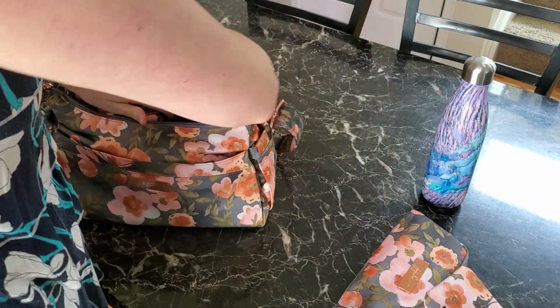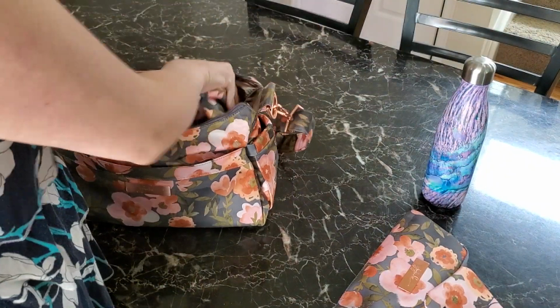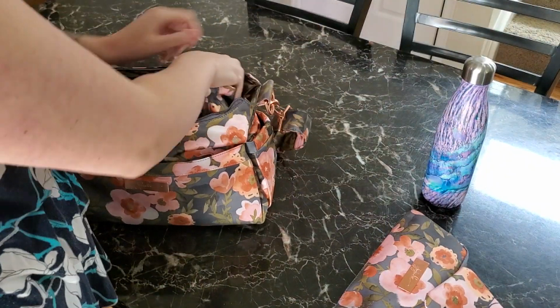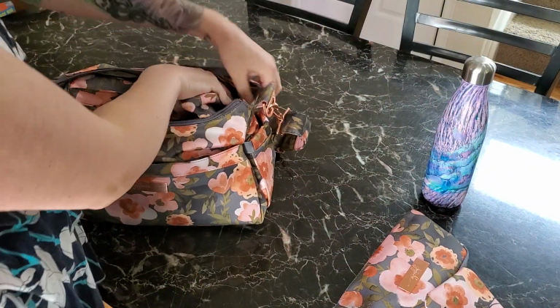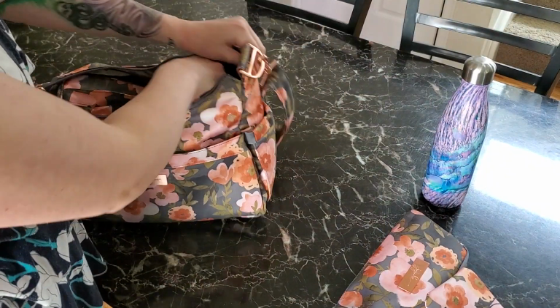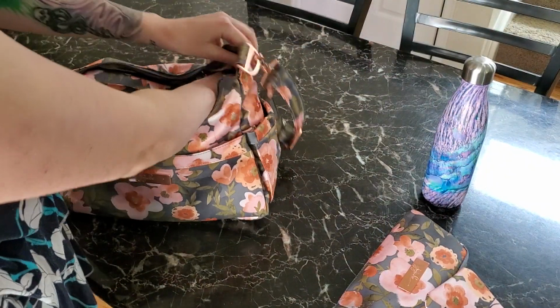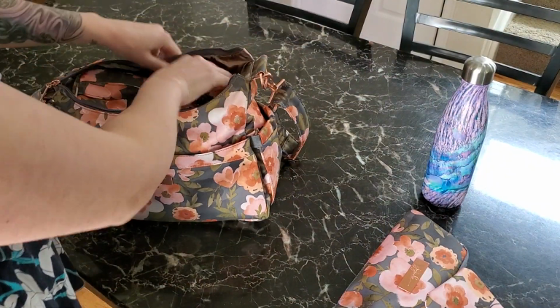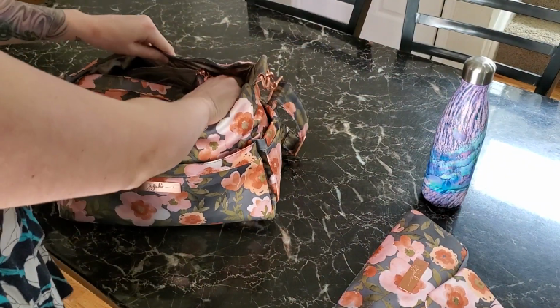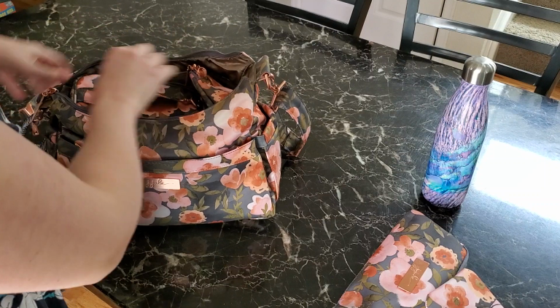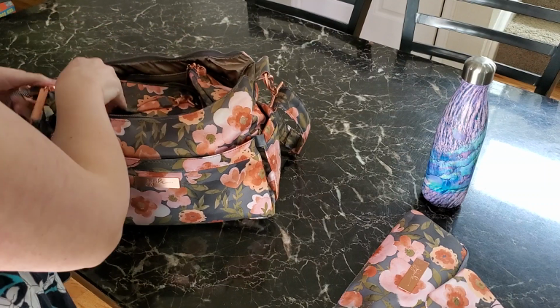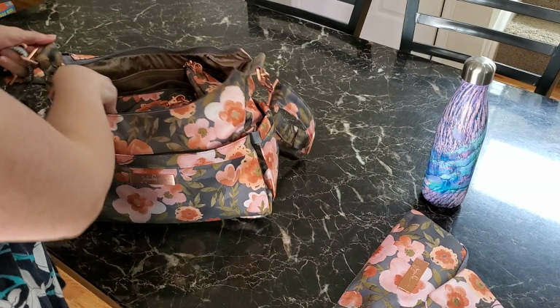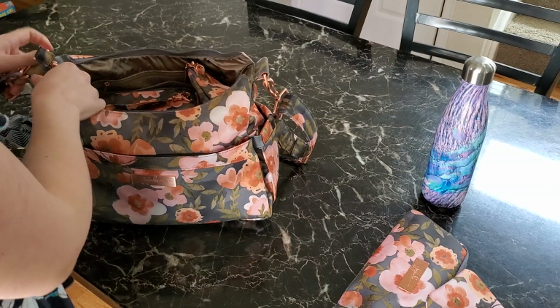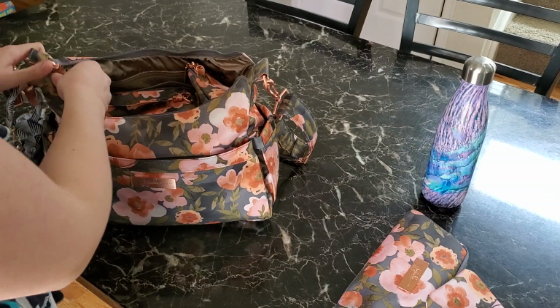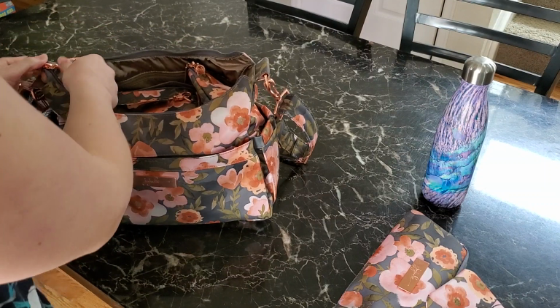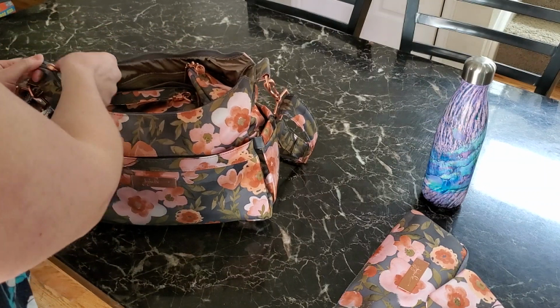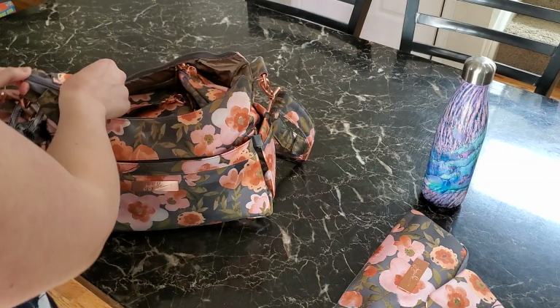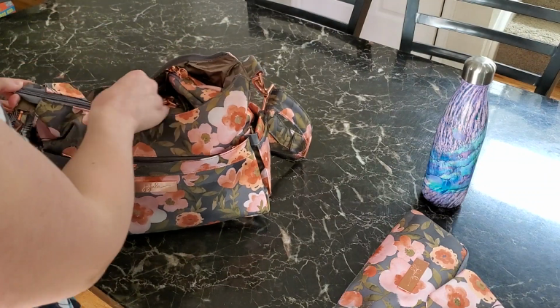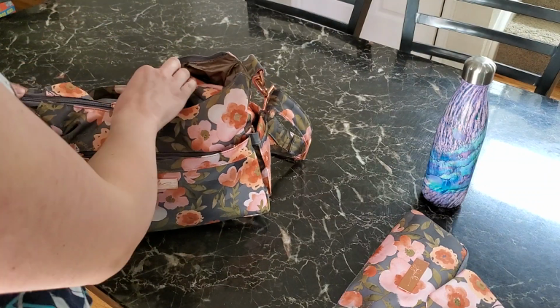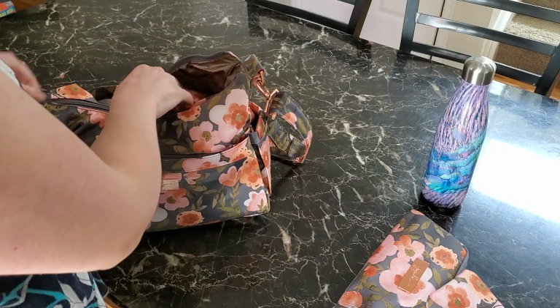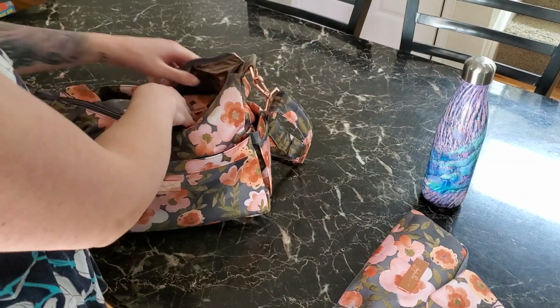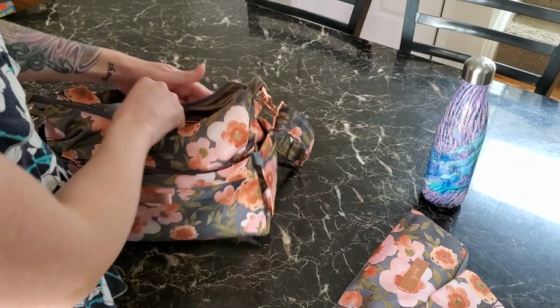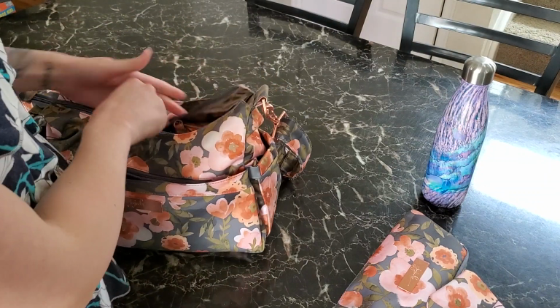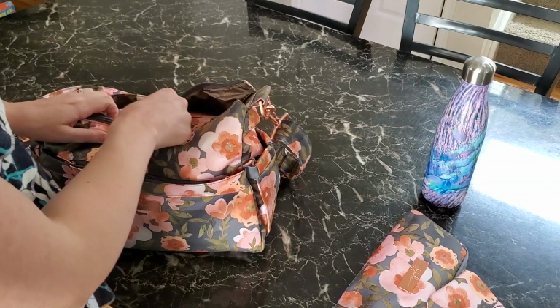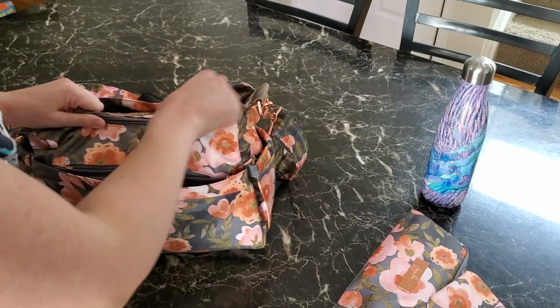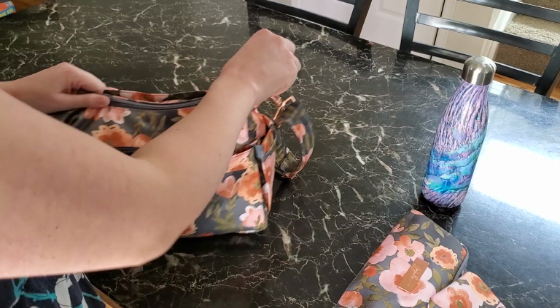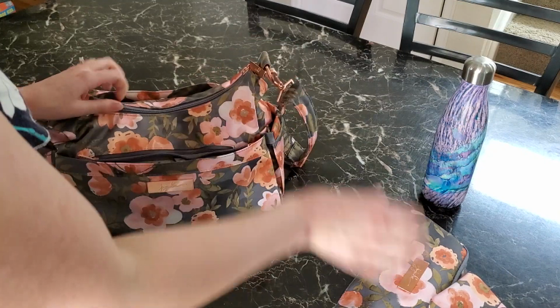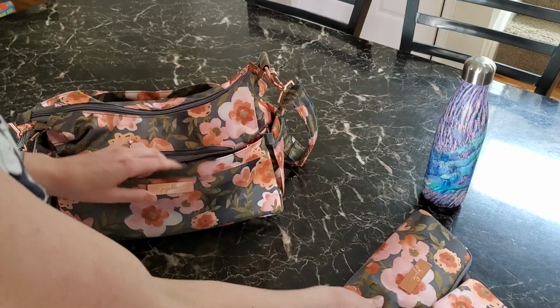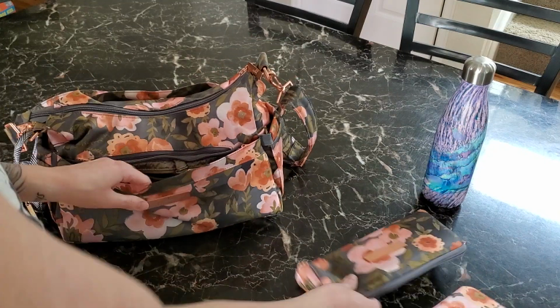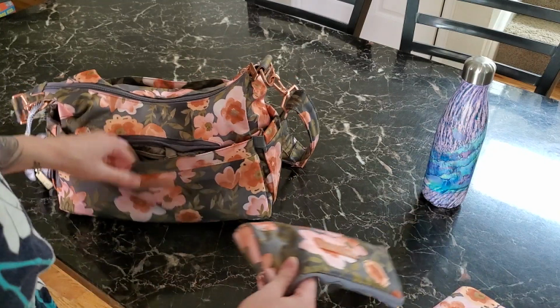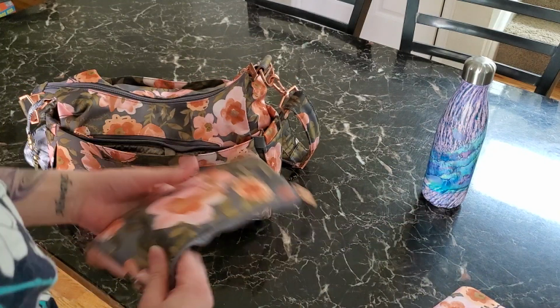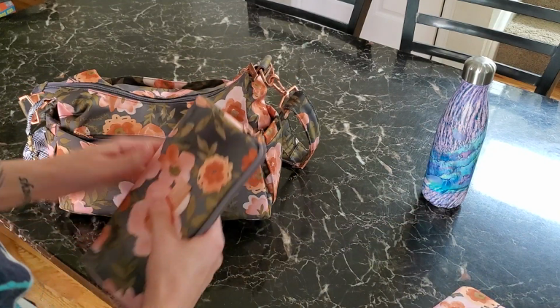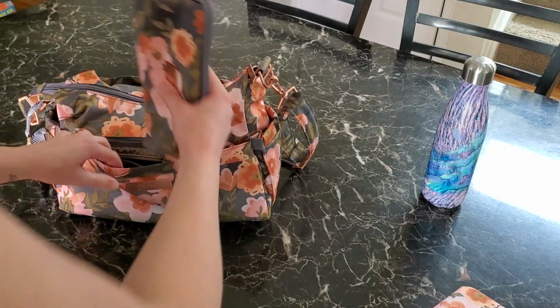I'm really excited for my Bee Quick to come in the mail because it works so much better in Hobo Bees. I have a Hobo Bee in black and bloom and black magic — I just love this style of purse.